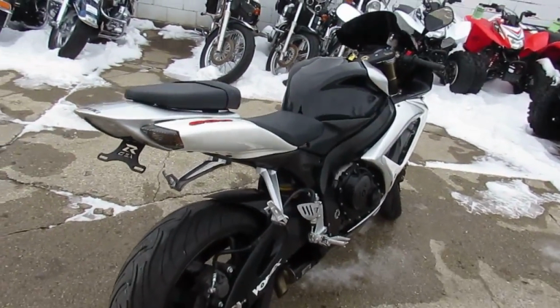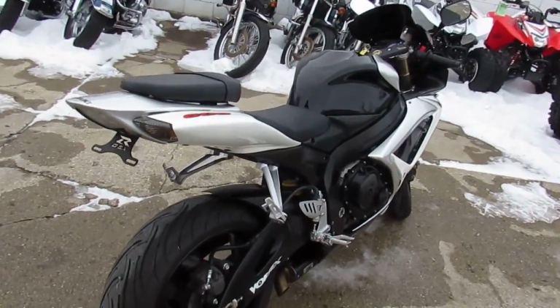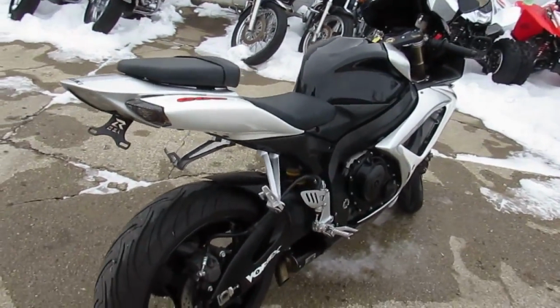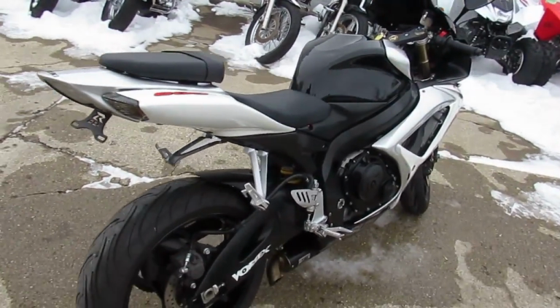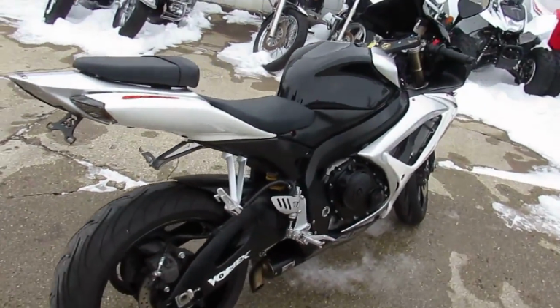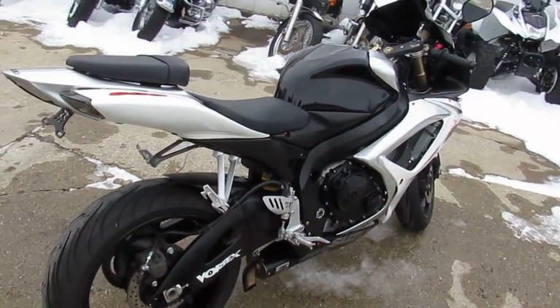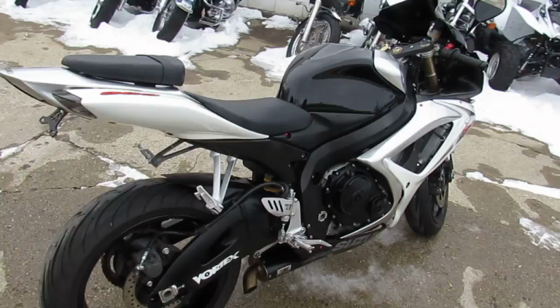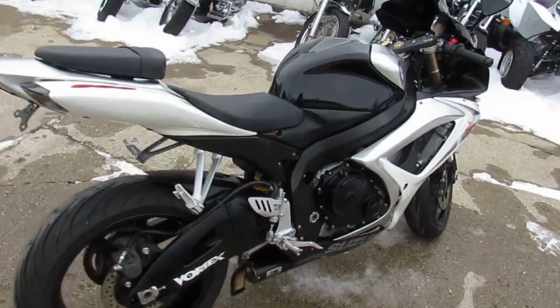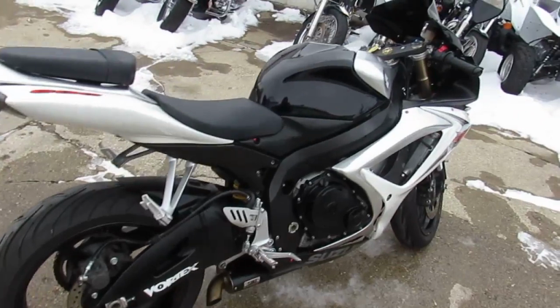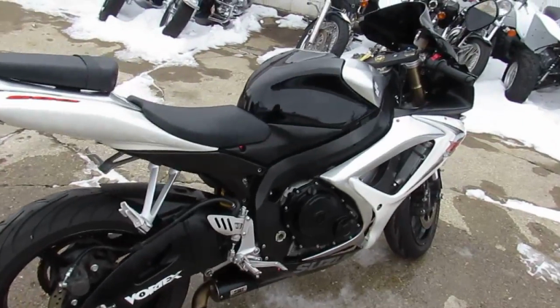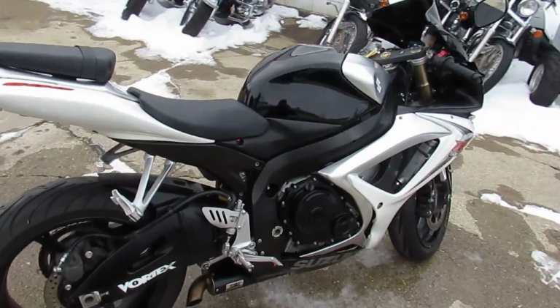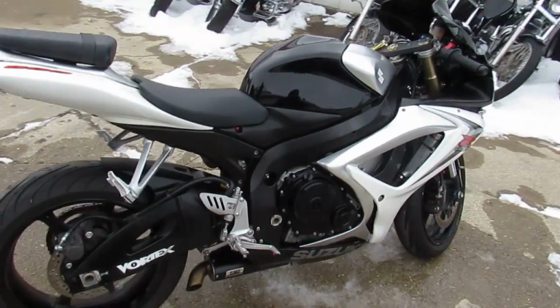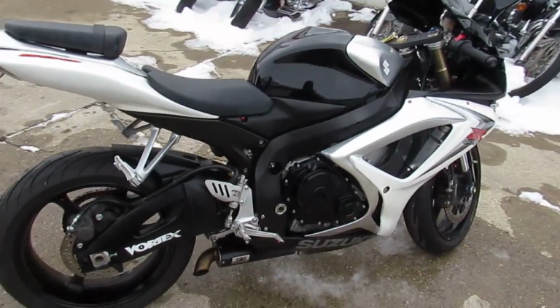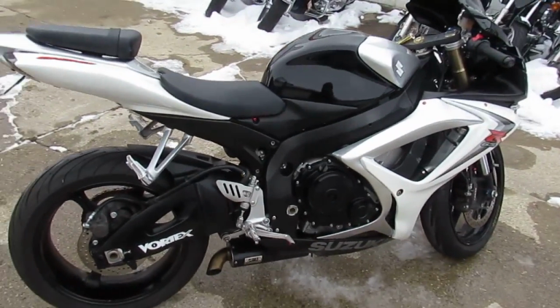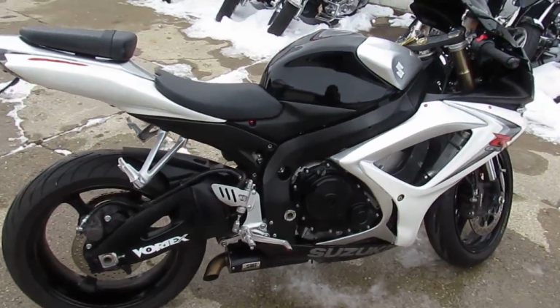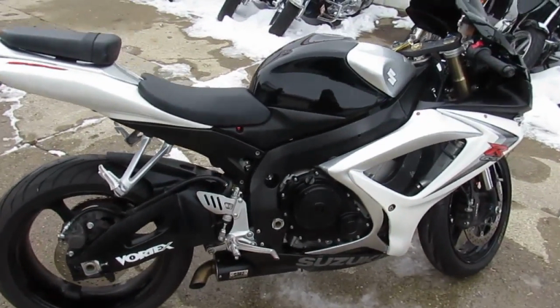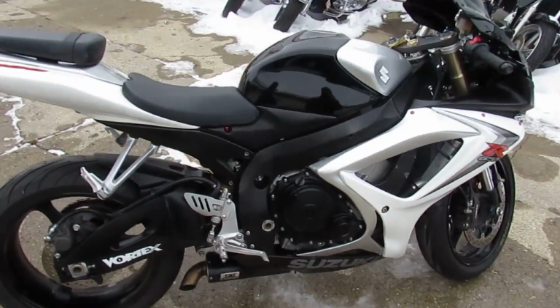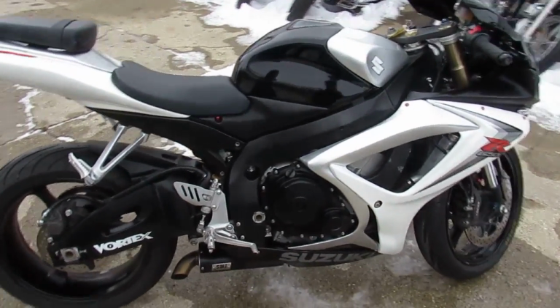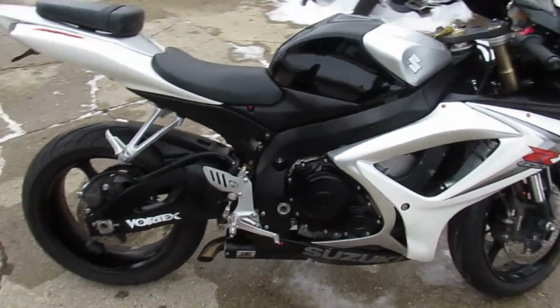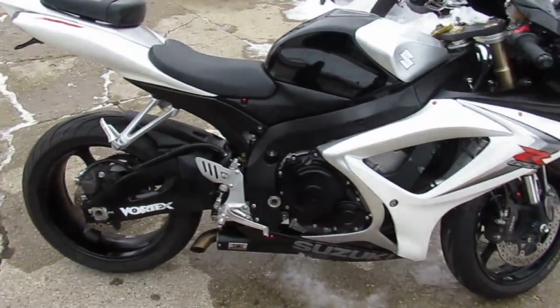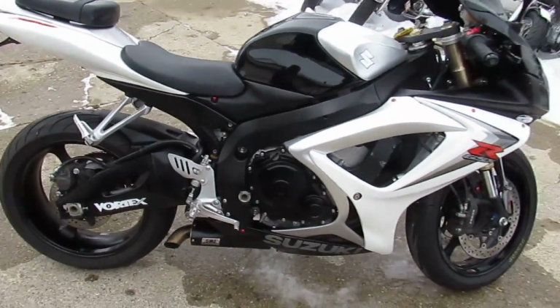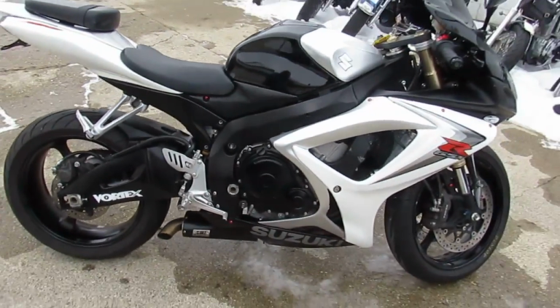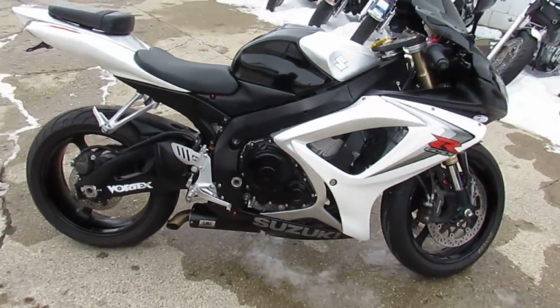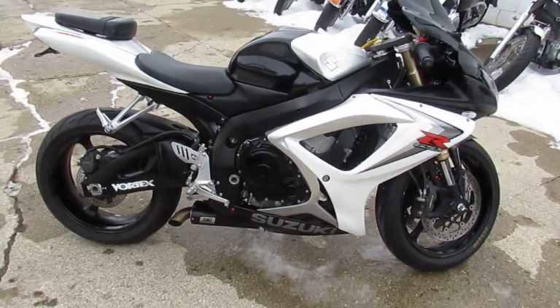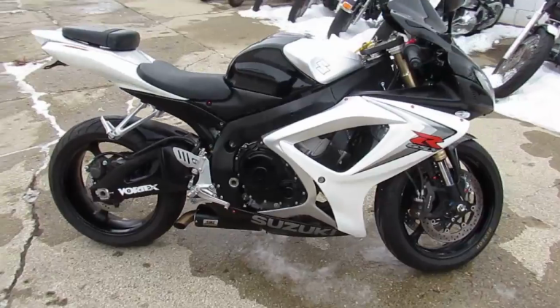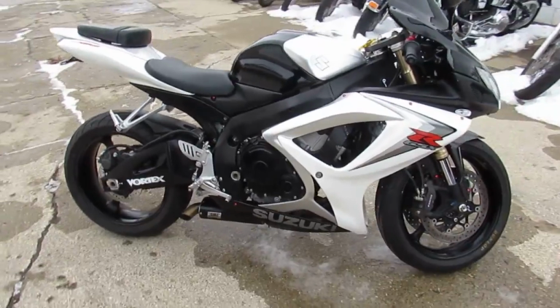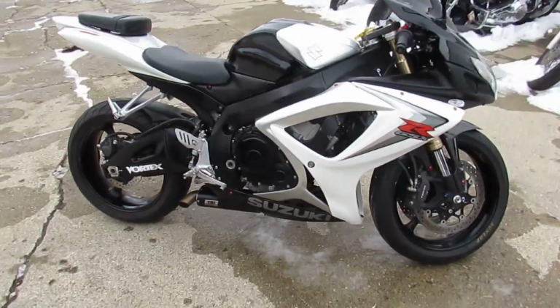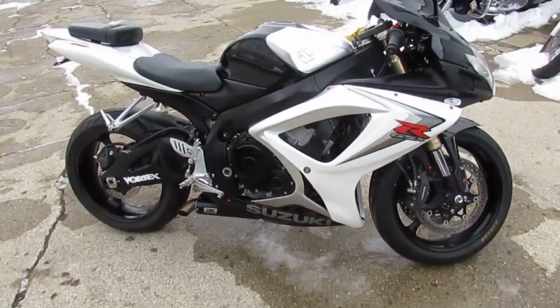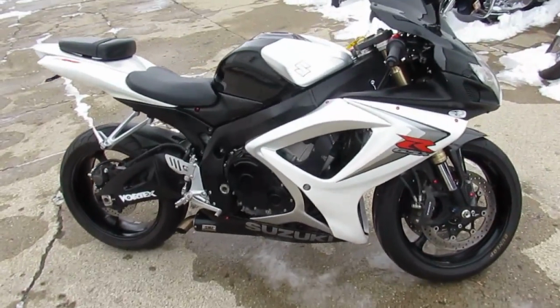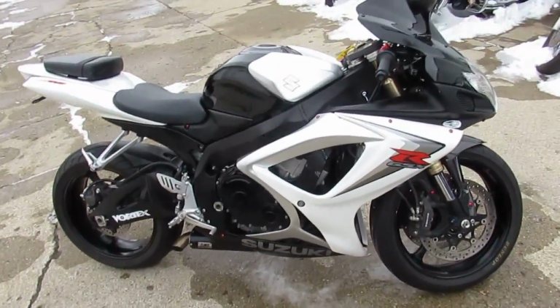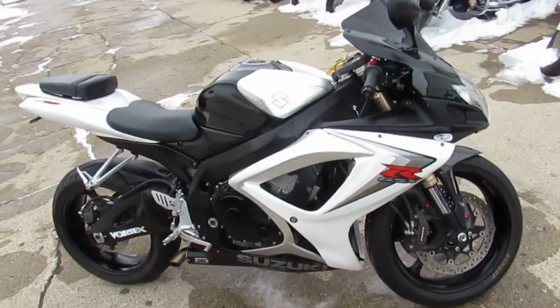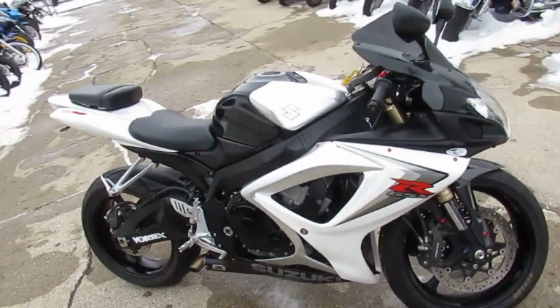Sharp black, white, and silver paint — this one is done right. It's got an HMI exhaust, CRG levers, fender eliminator kit, flush mount front turn signals, and a blacked out windscreen.